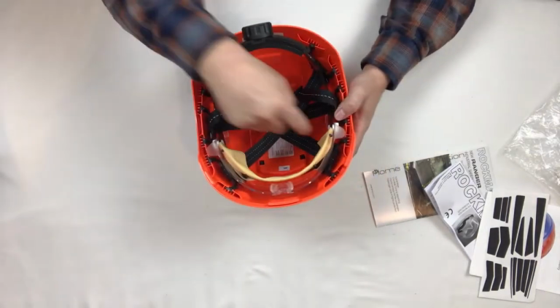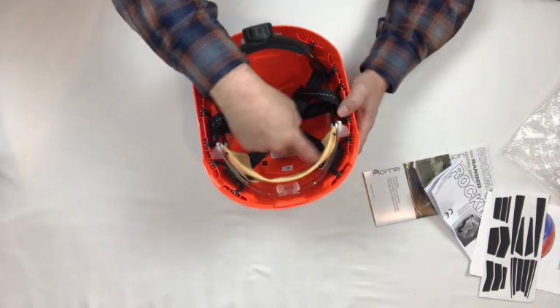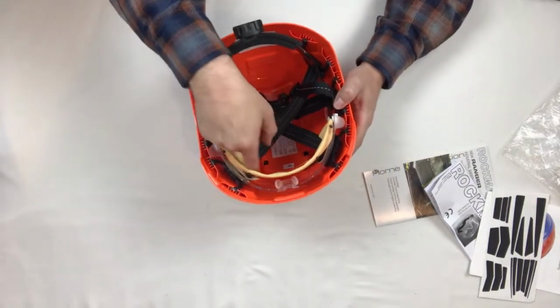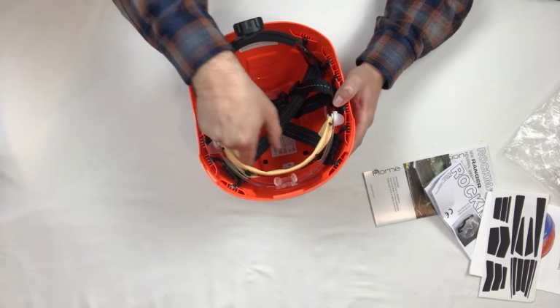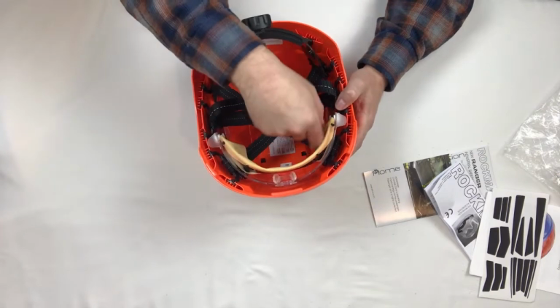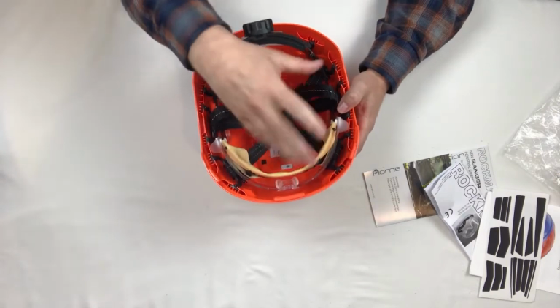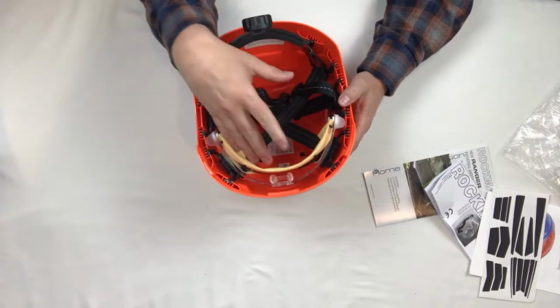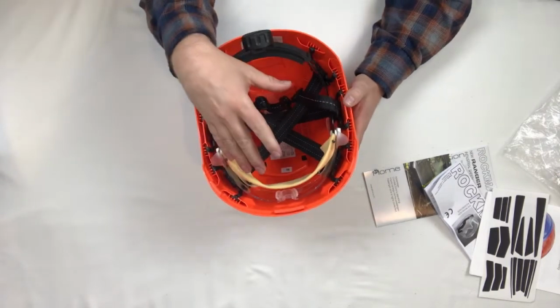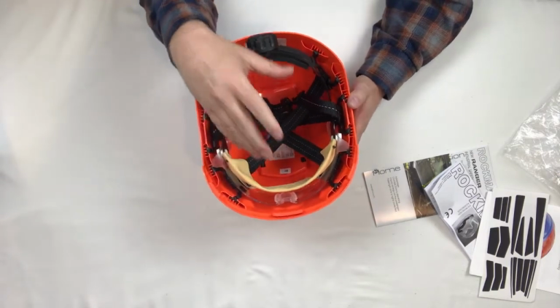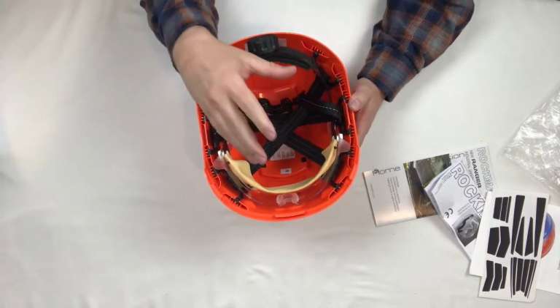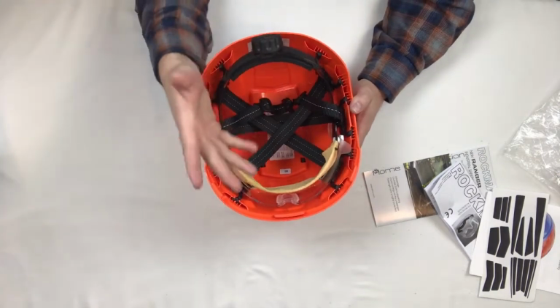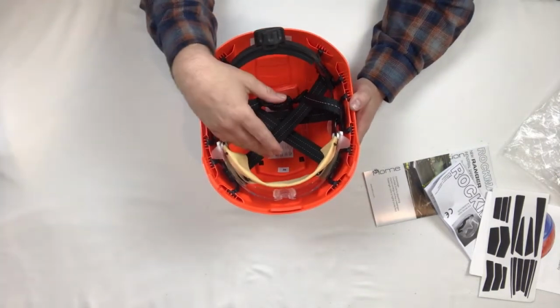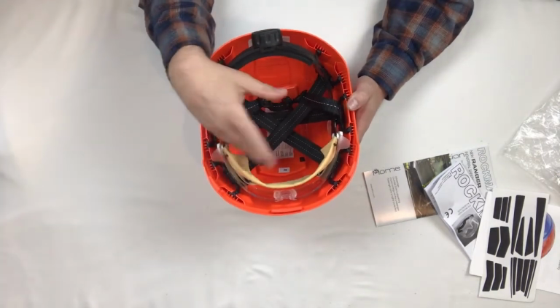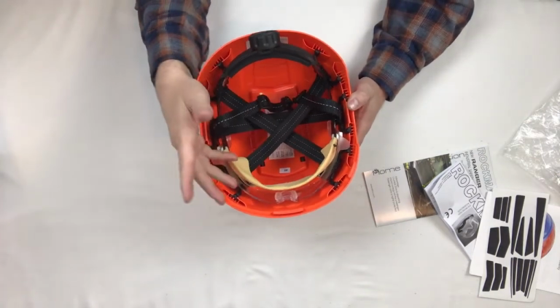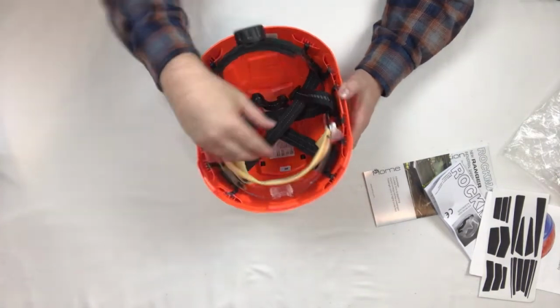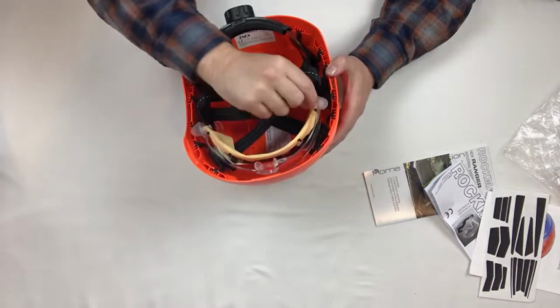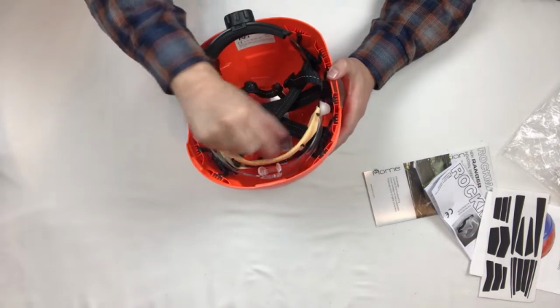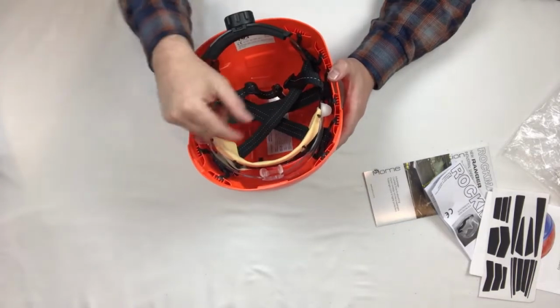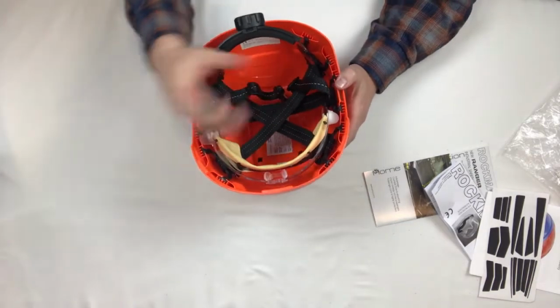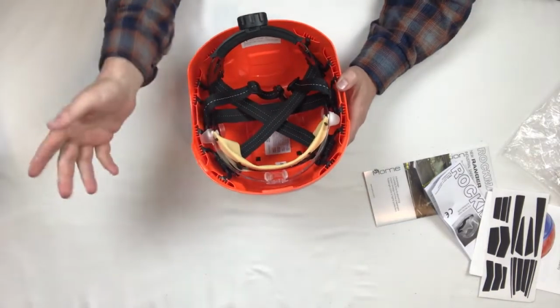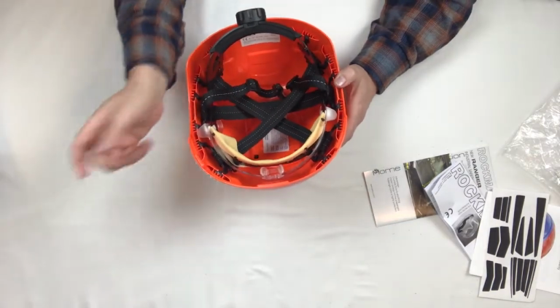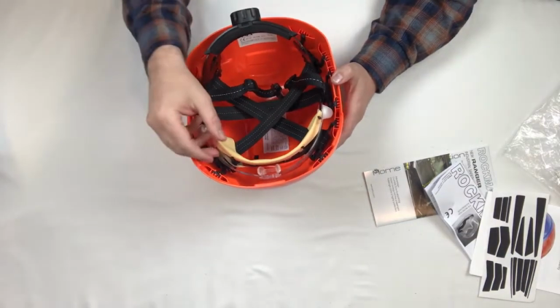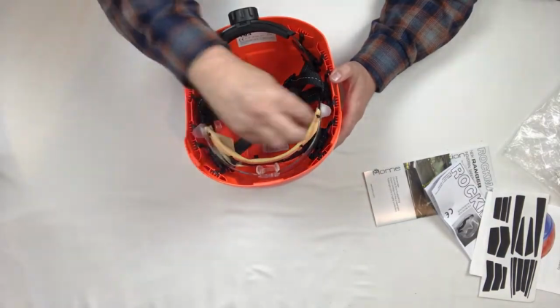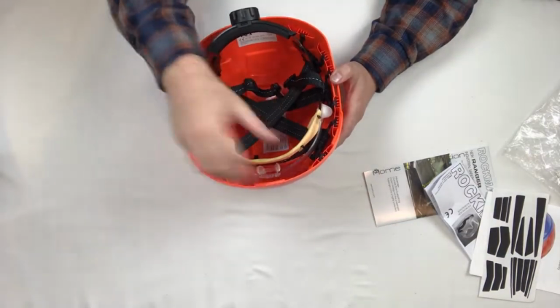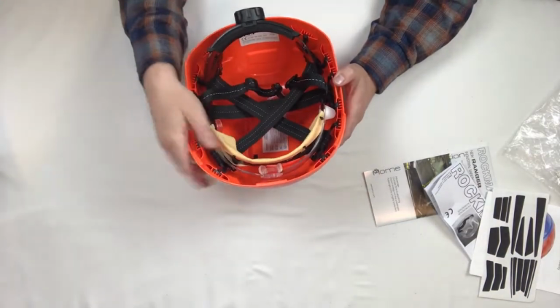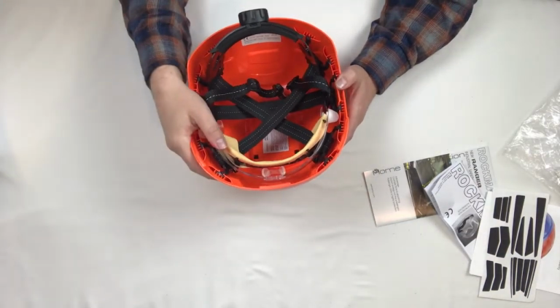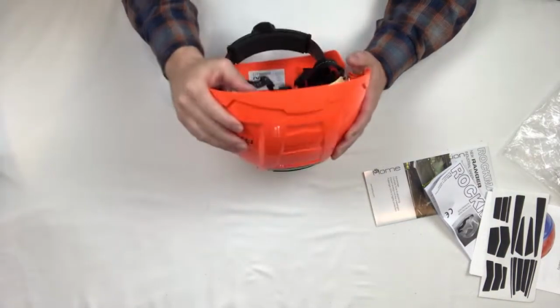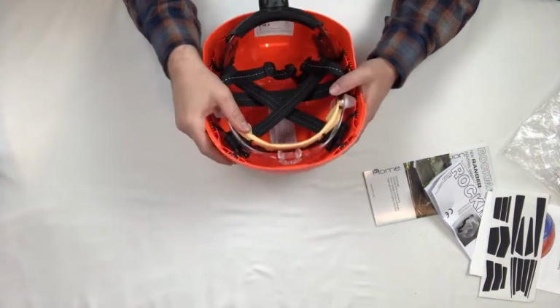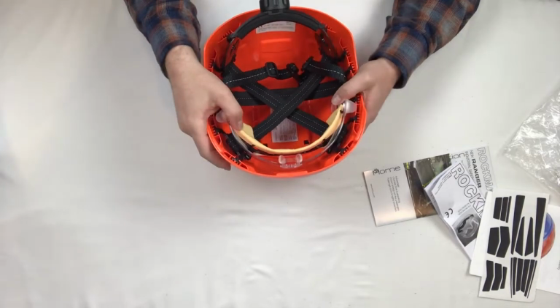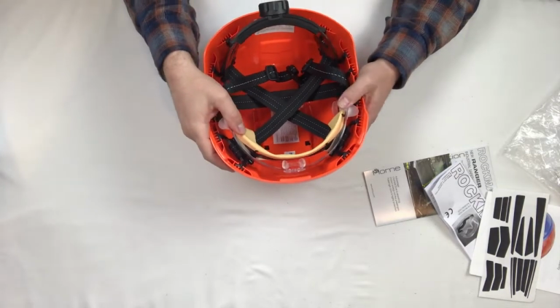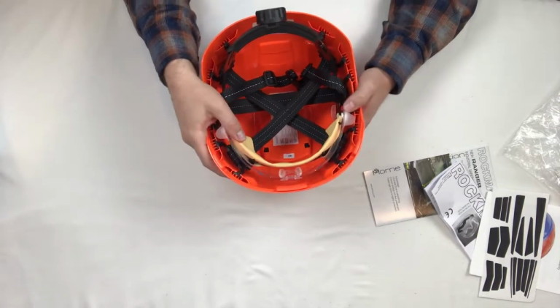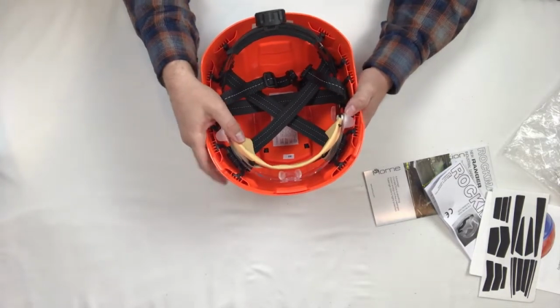Here we have this sweatband. This is an anti-allergic and washable sweatband, so you can pop it off, throw it in the wash, put it back on when it's dry, and you're ready to go for another day's work.